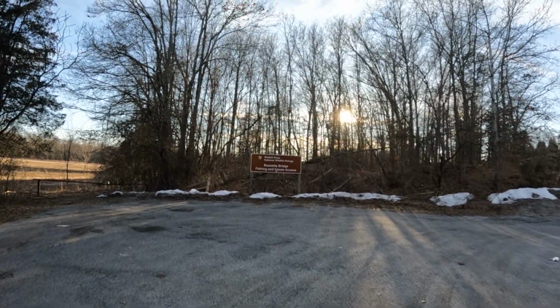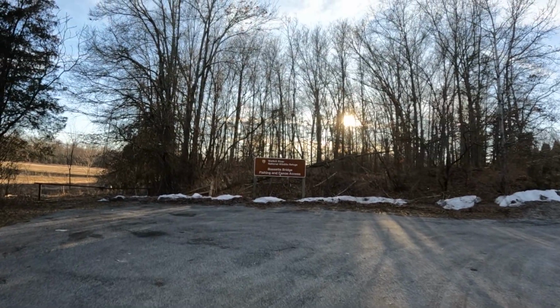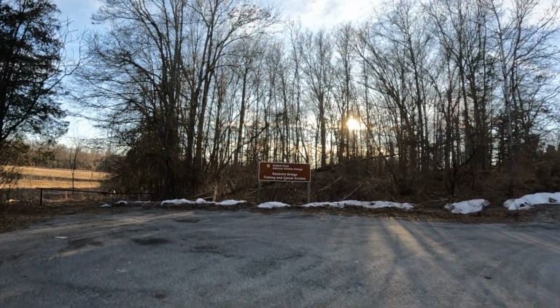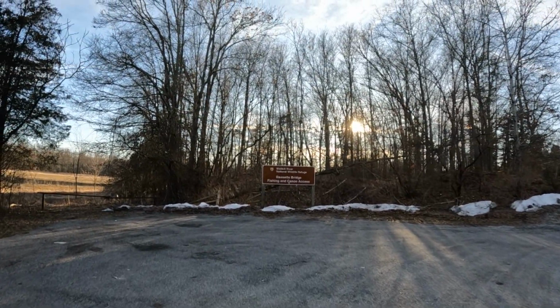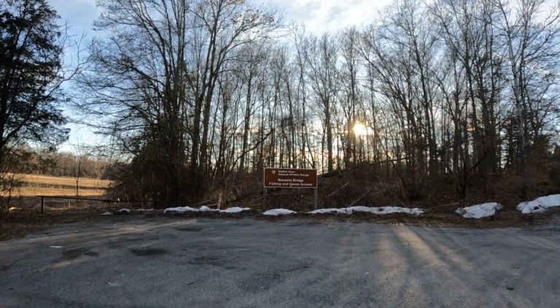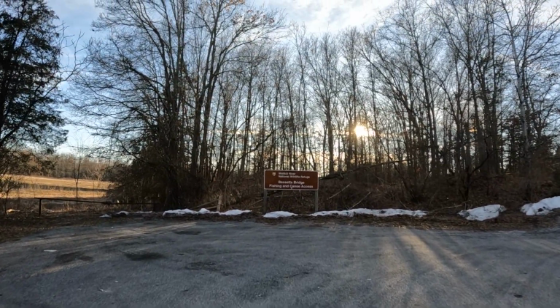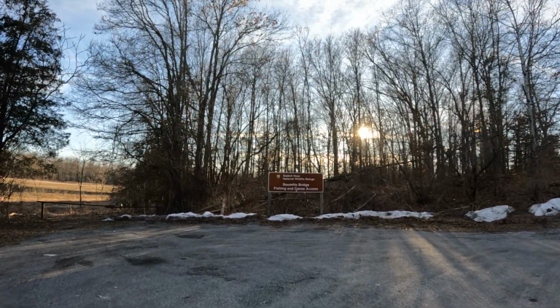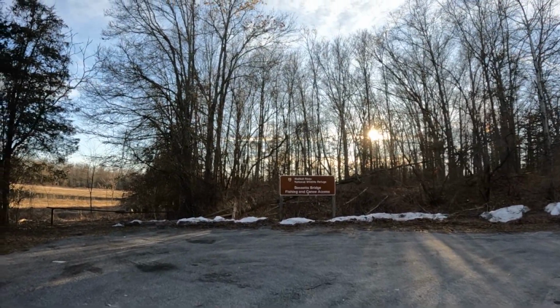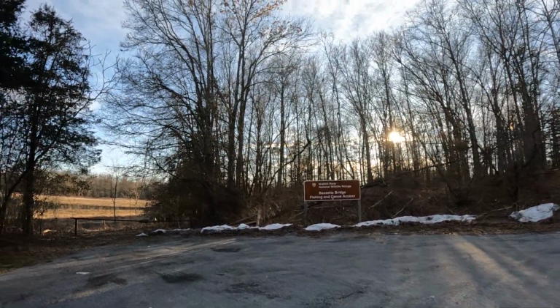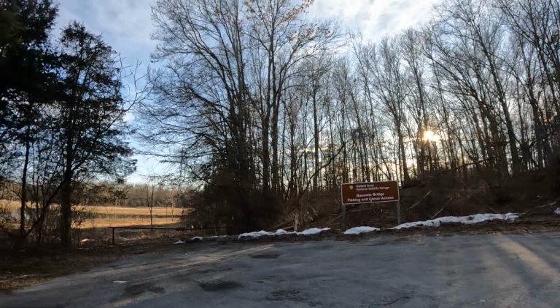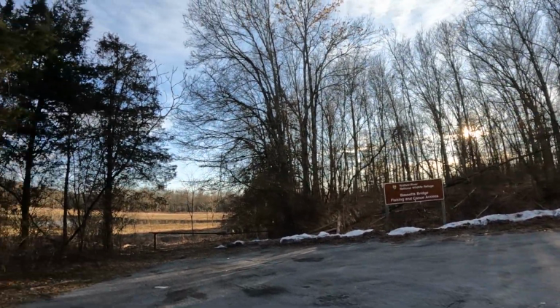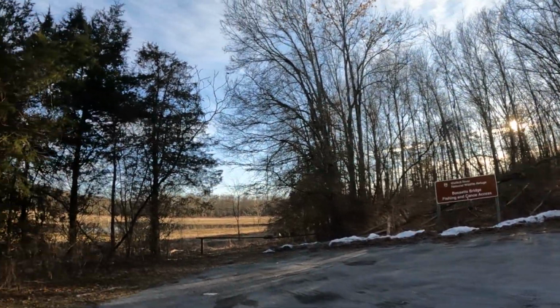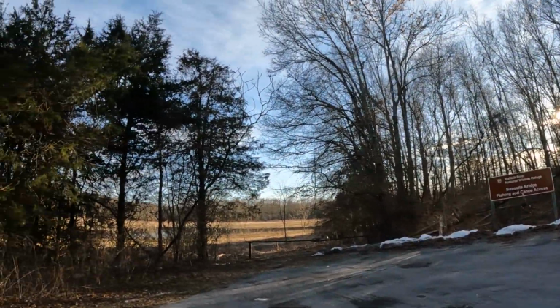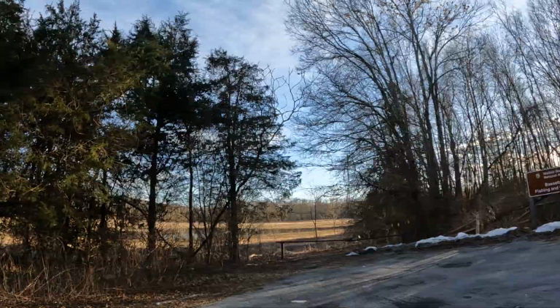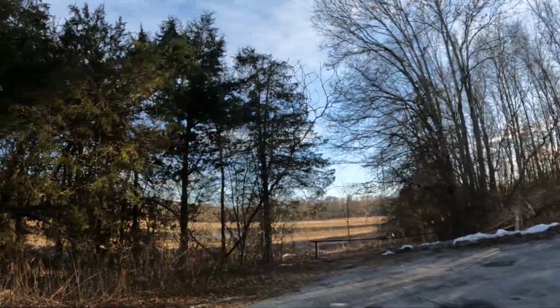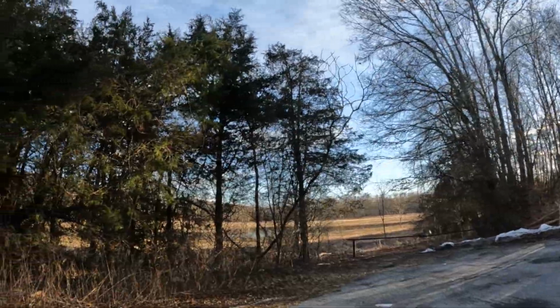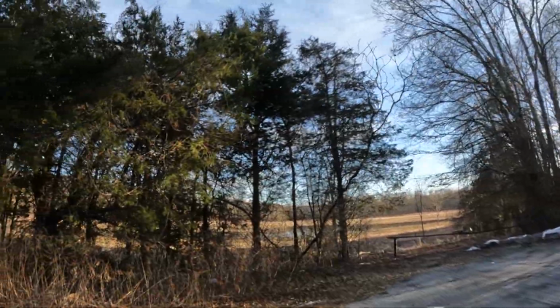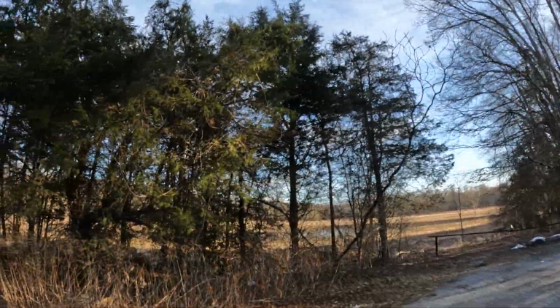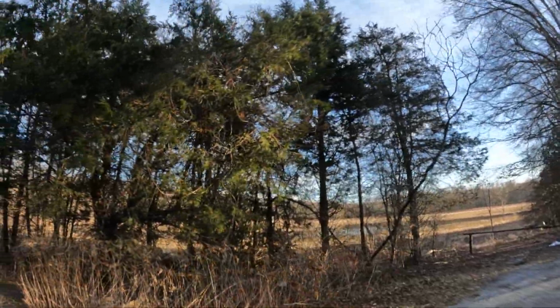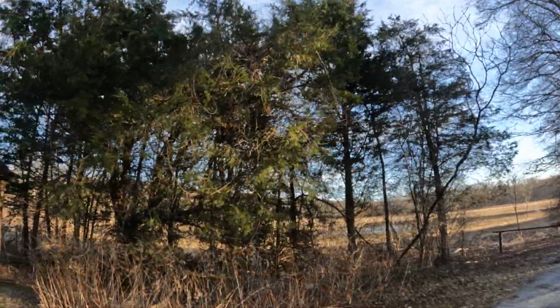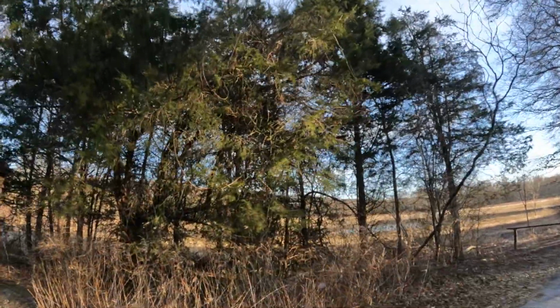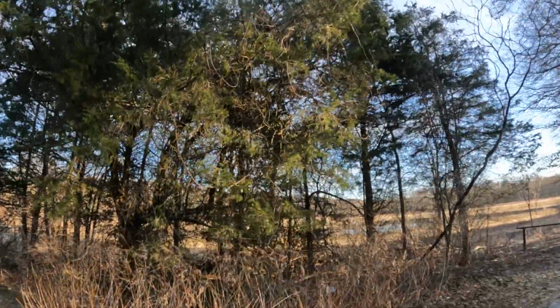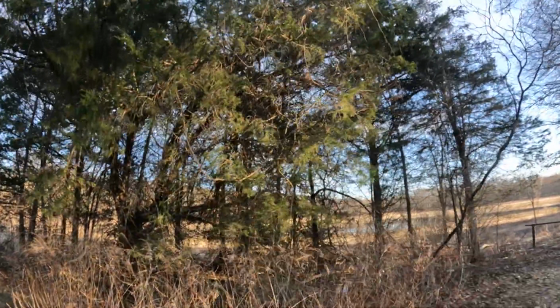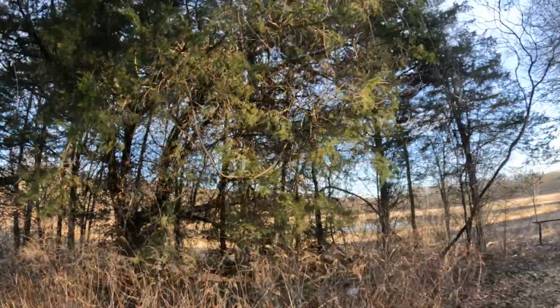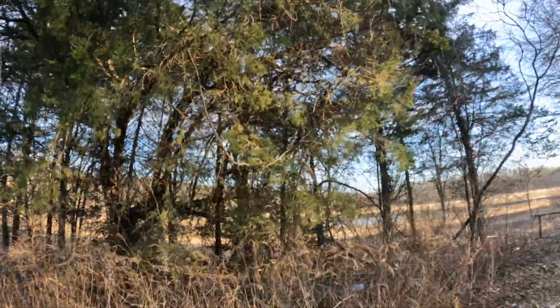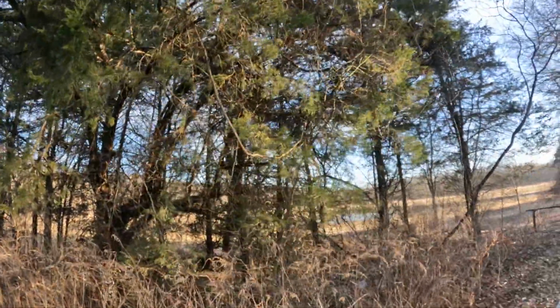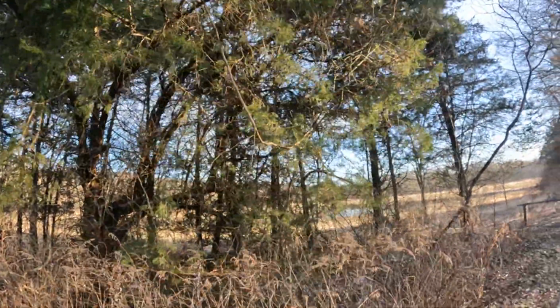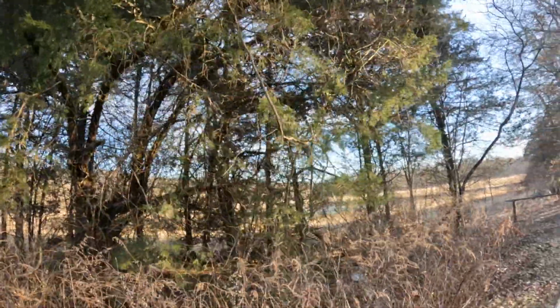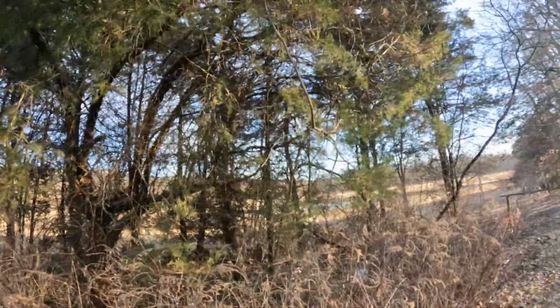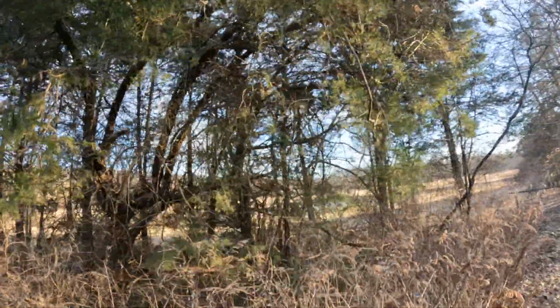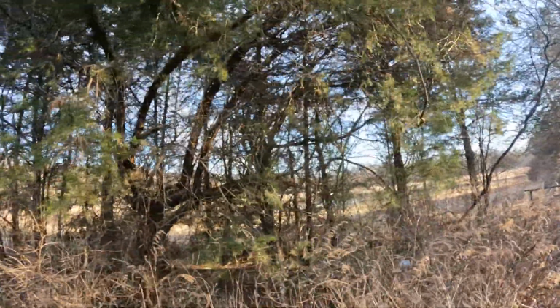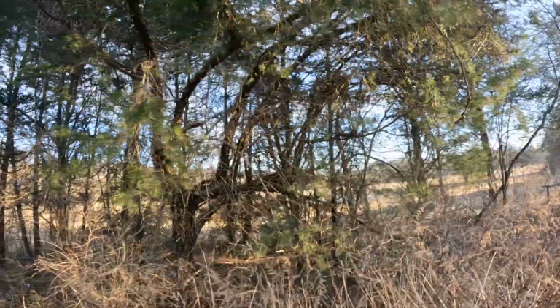We're at Baskets Ridge Fish and Canoe Access. I just want to show this really neat boardwalk here. Let's go take a look.